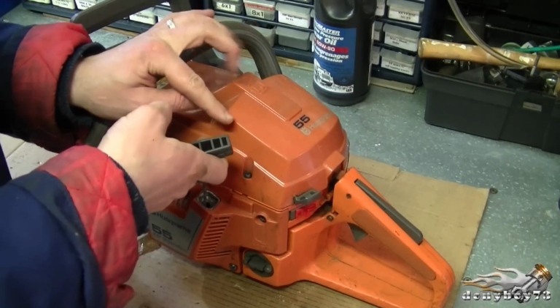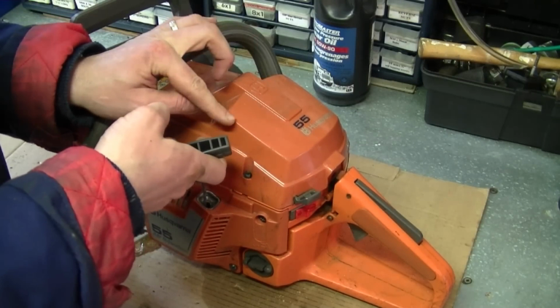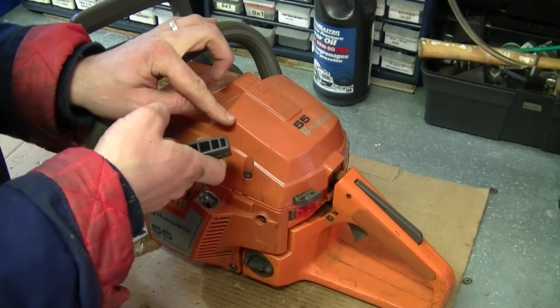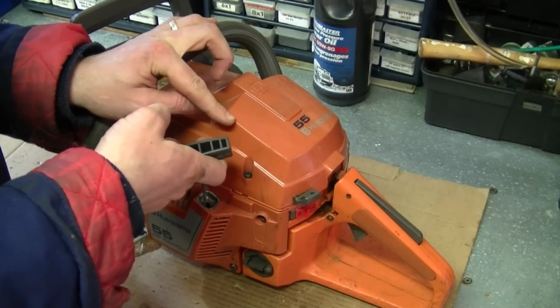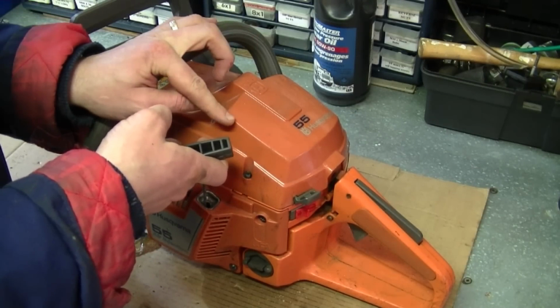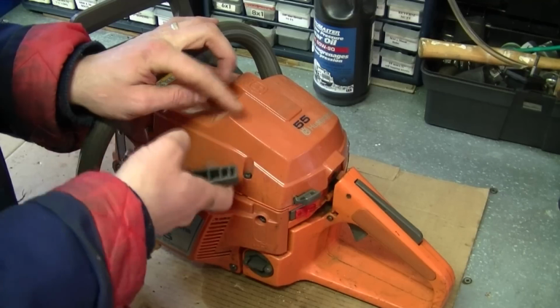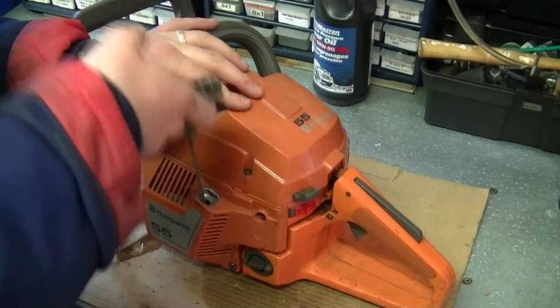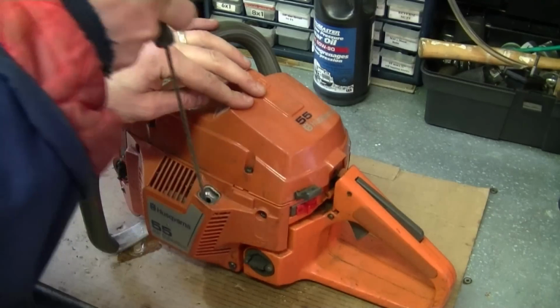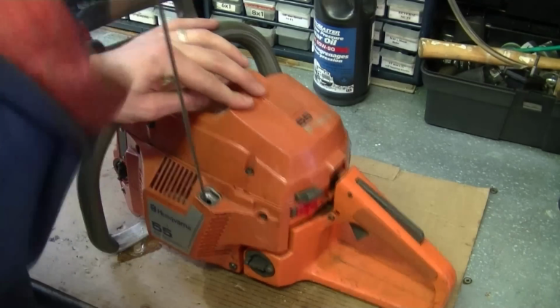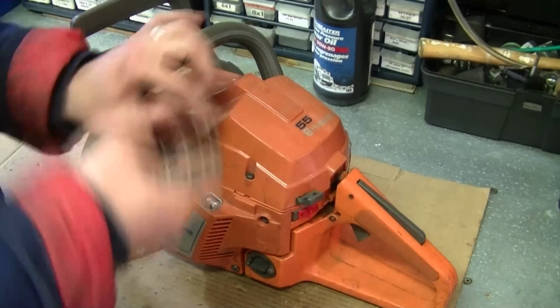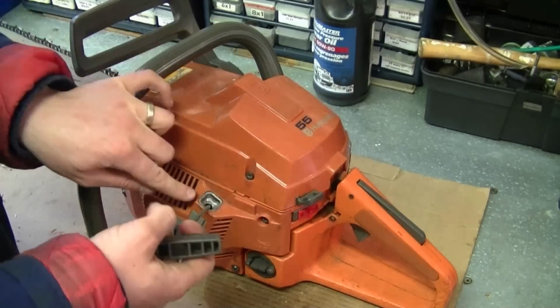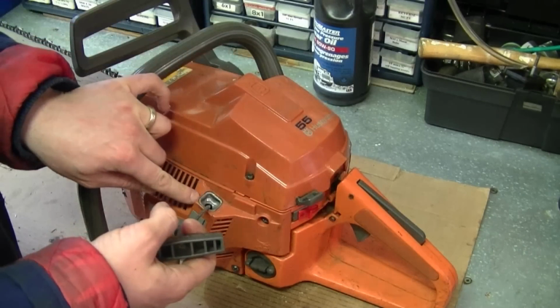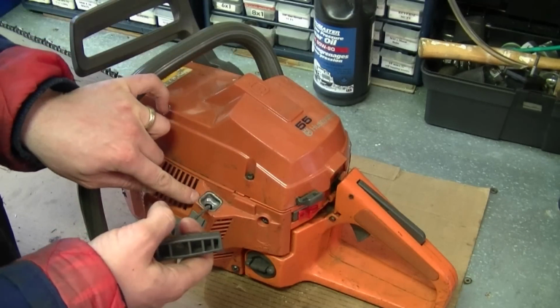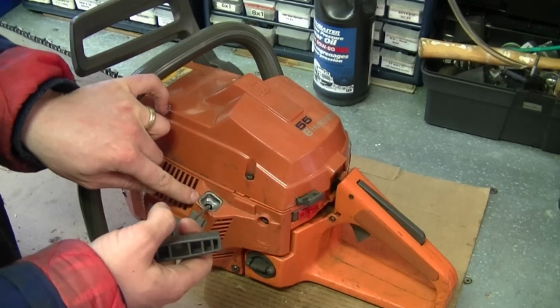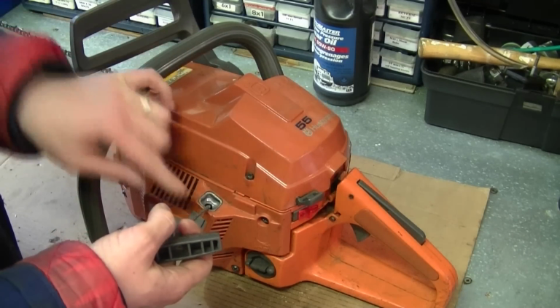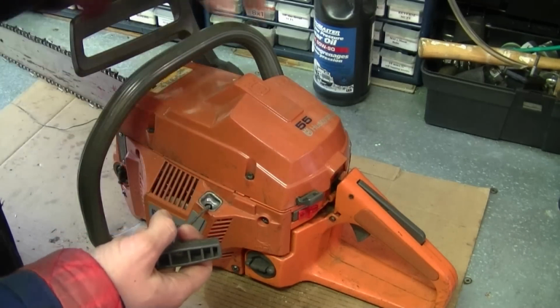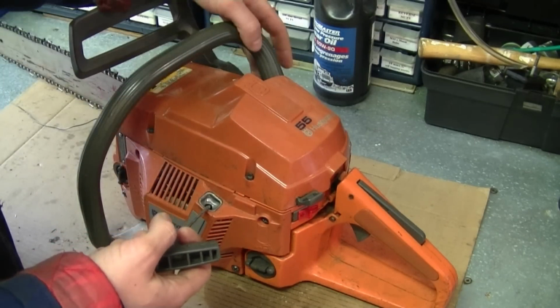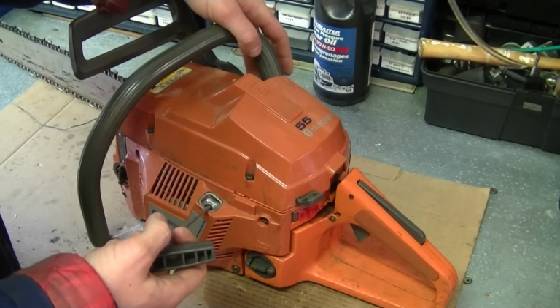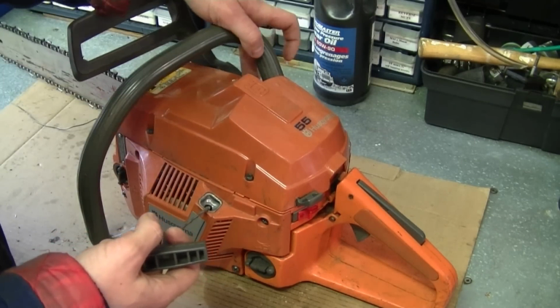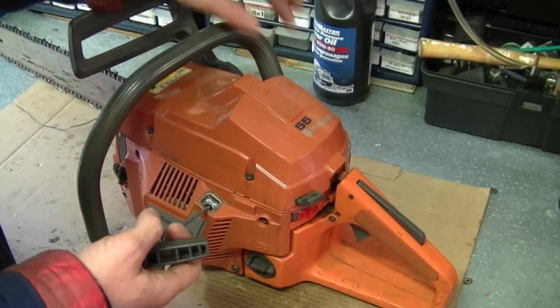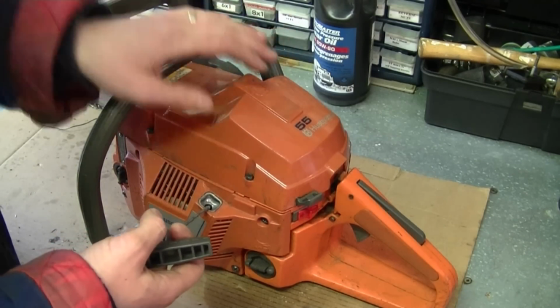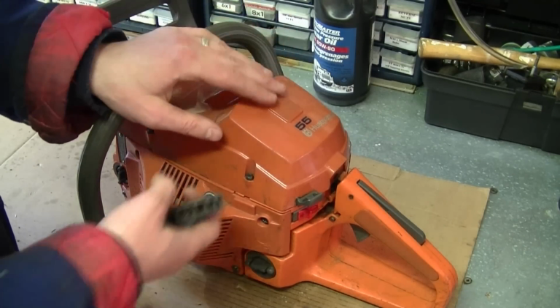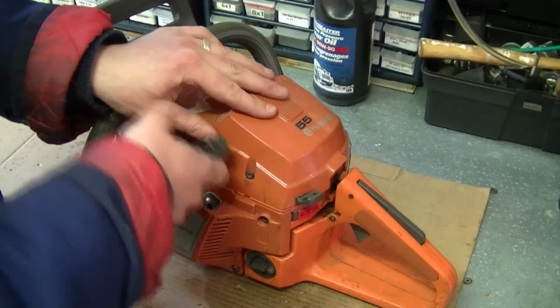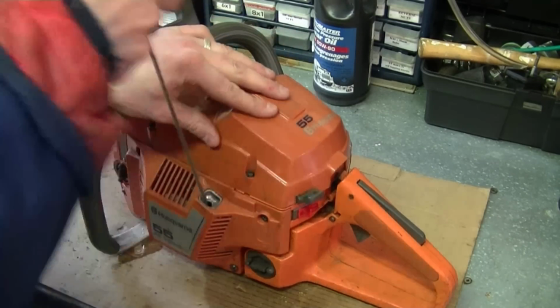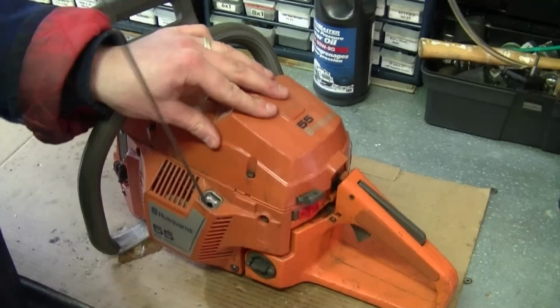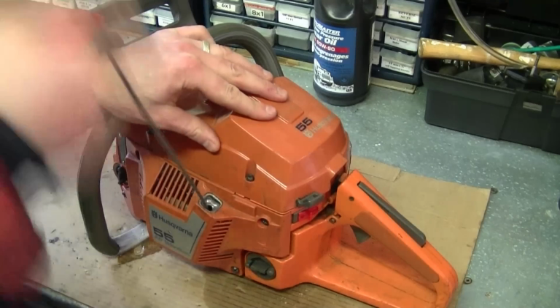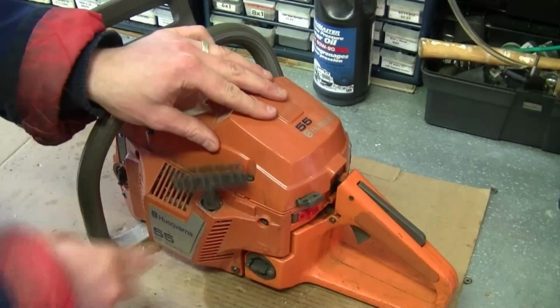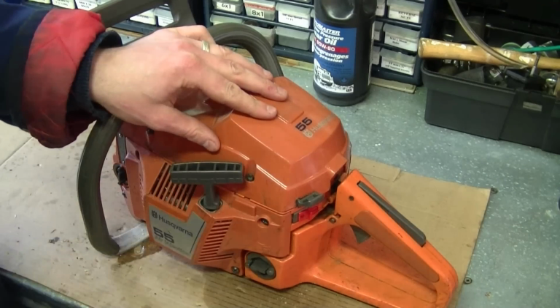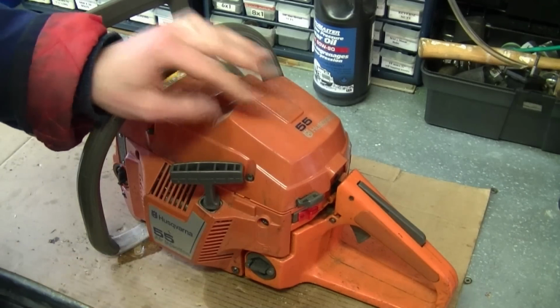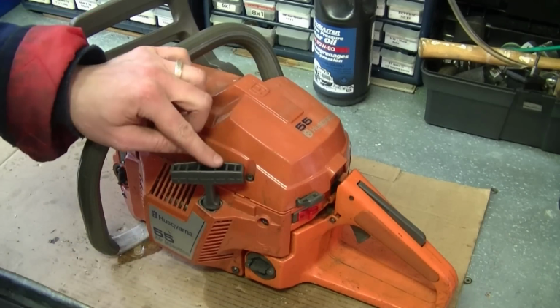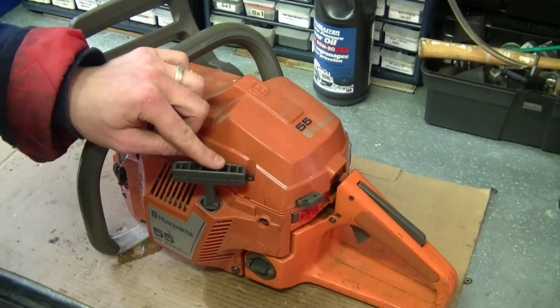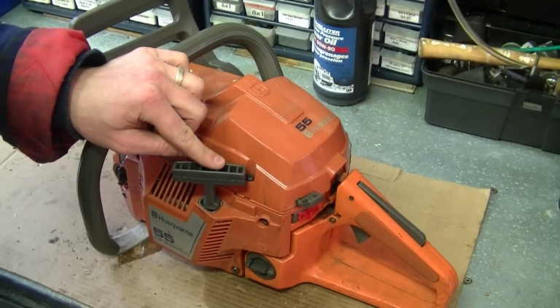So if the decompressor is not pushed in, as you notice, it's harder to pull. If I push in the decompressor, it's a lot easier to pull the saw over.